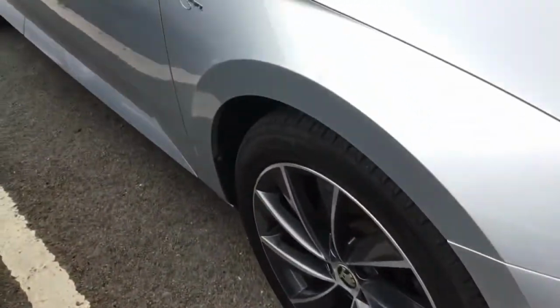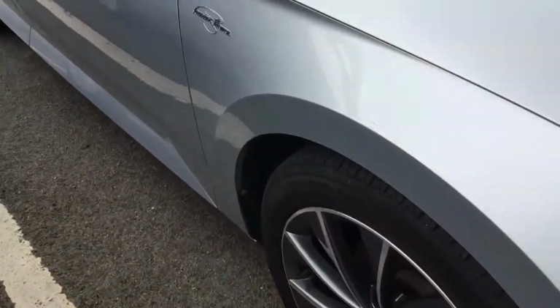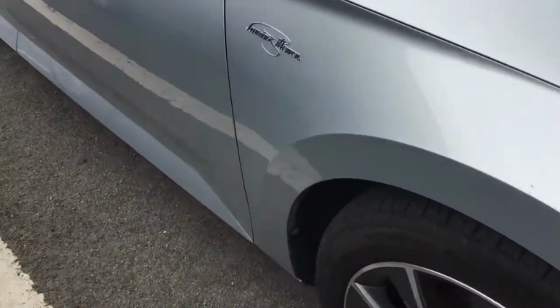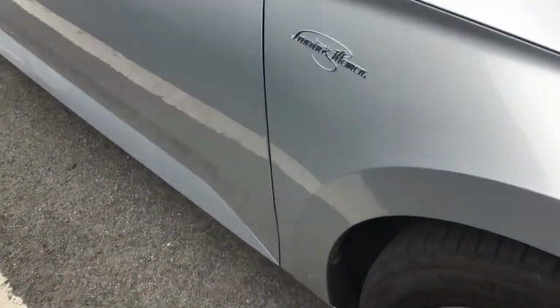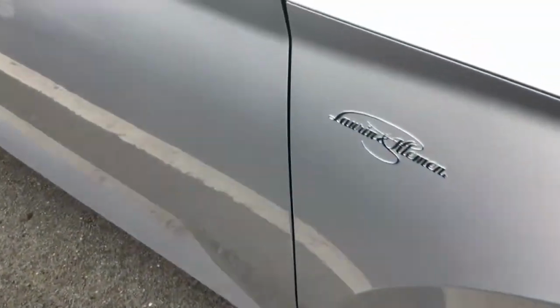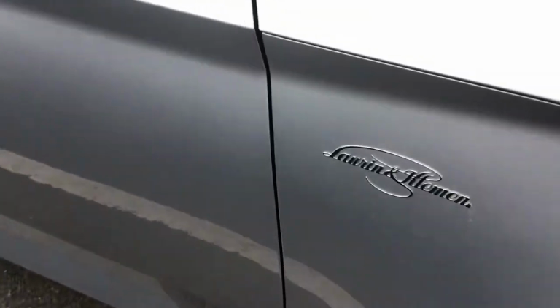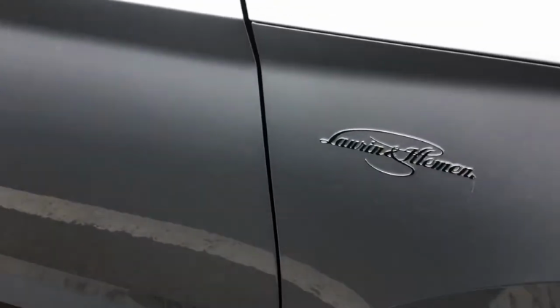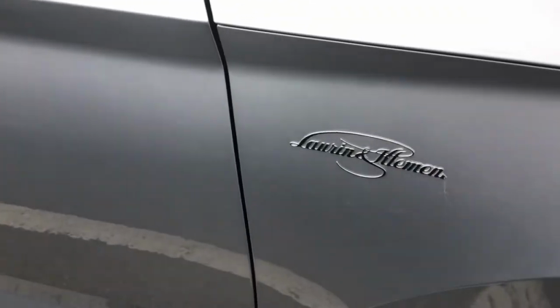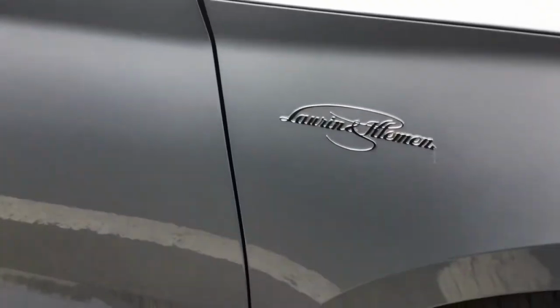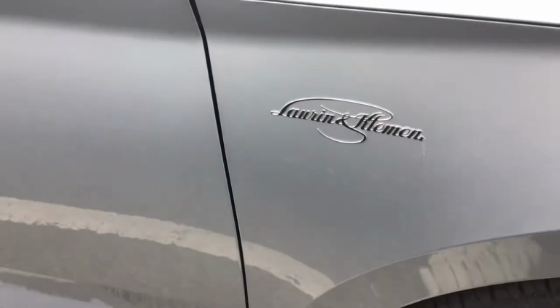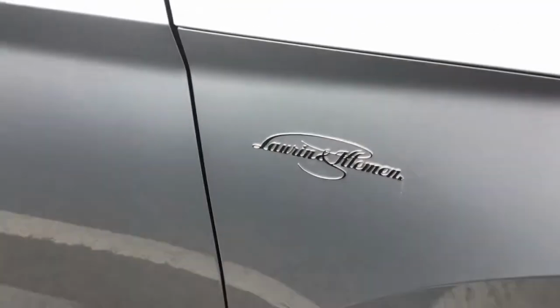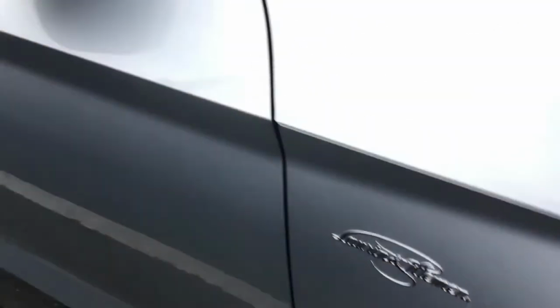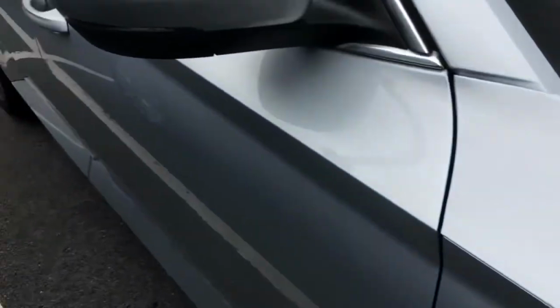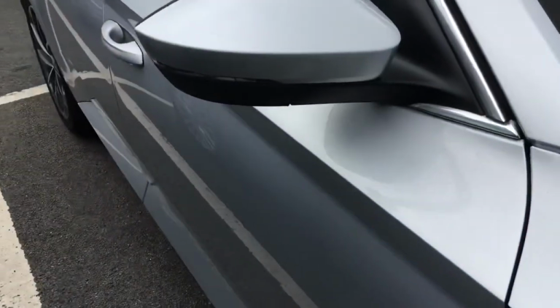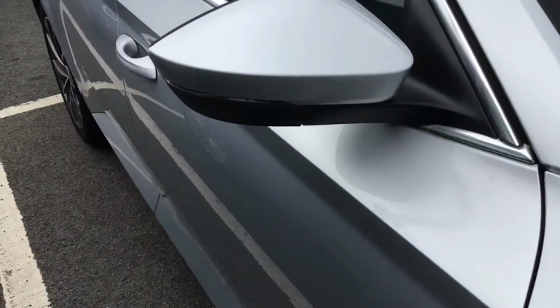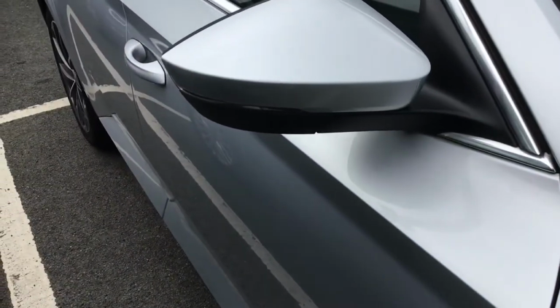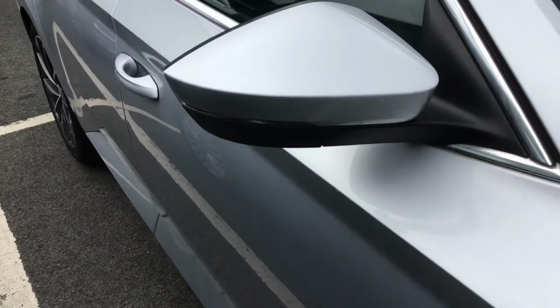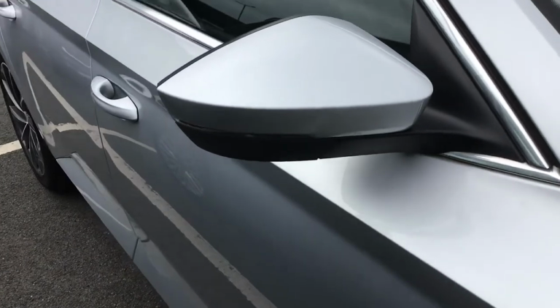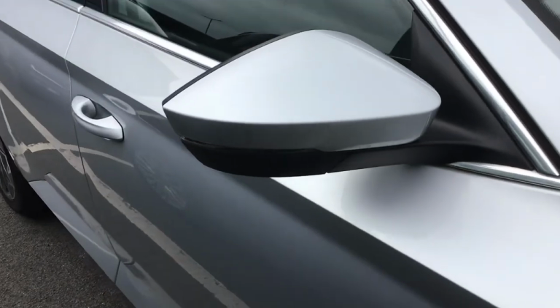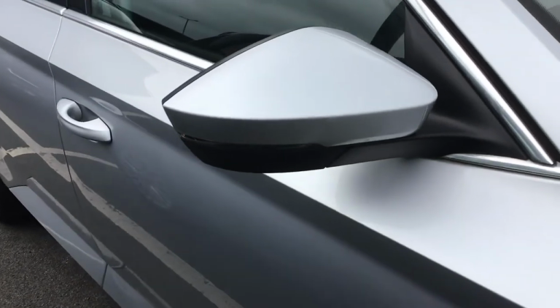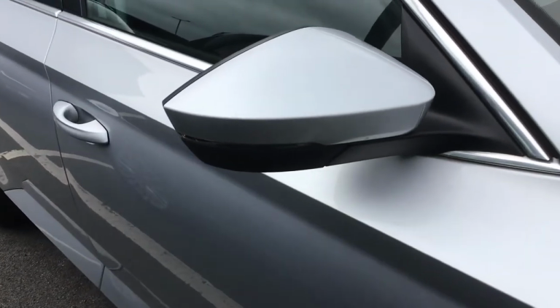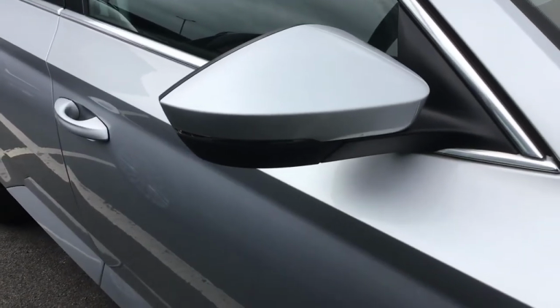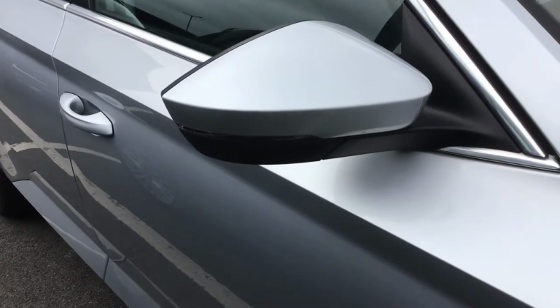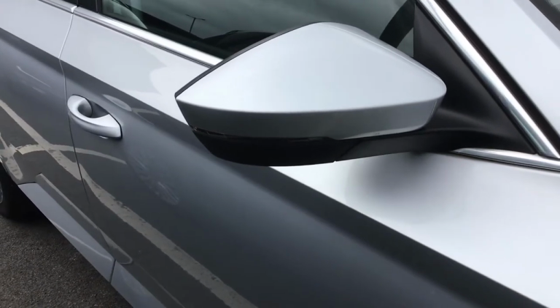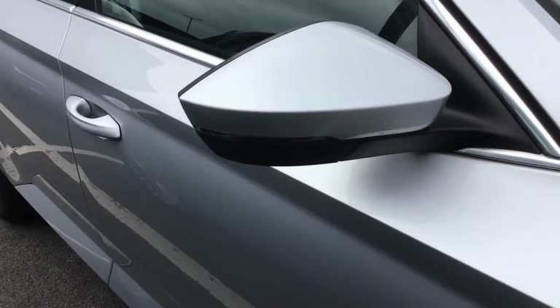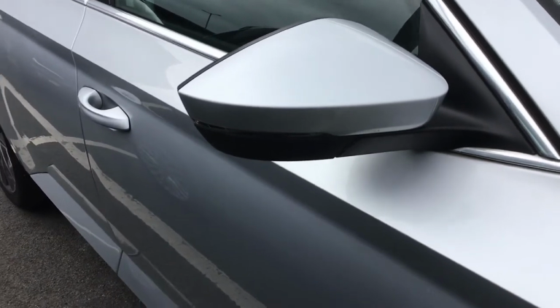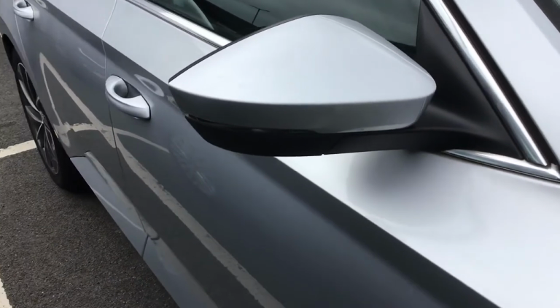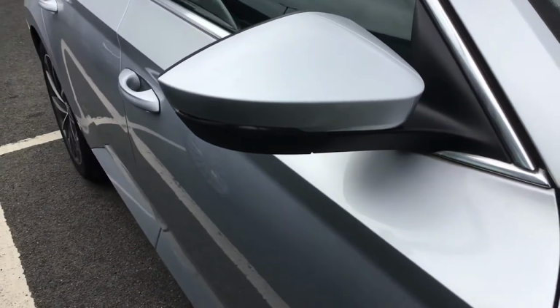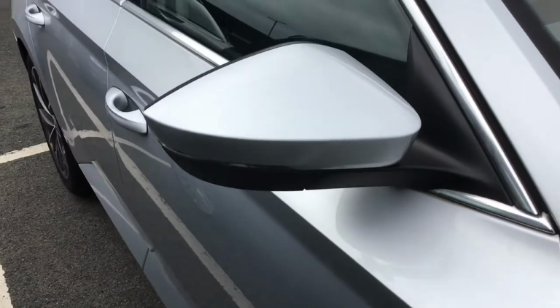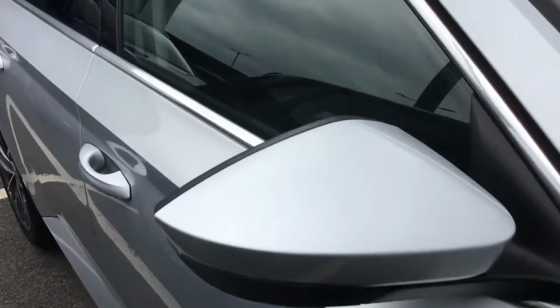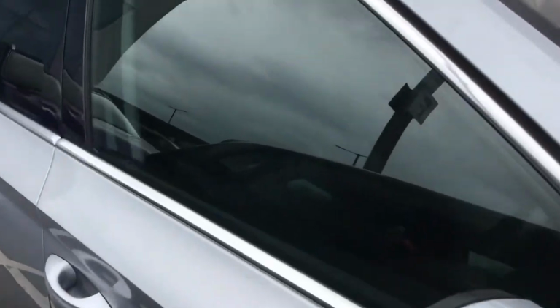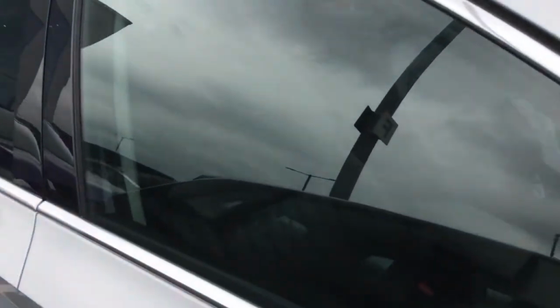You've also got your Lauren & Clement badging on the side. Your door mirrors are electronically adjustable and have integrated side repeaters. You've also got tinted glass.